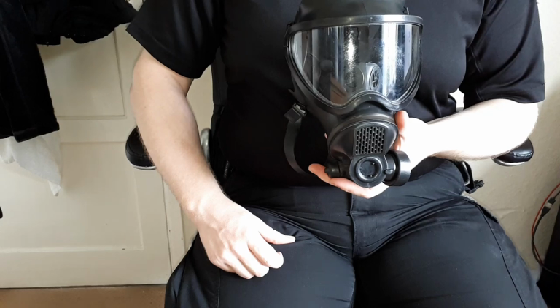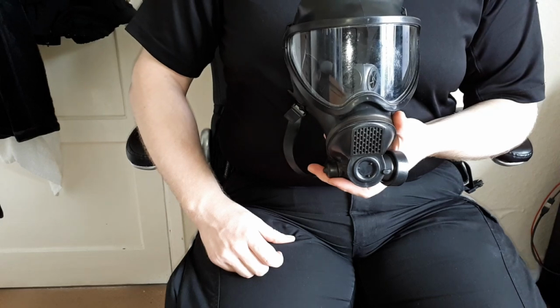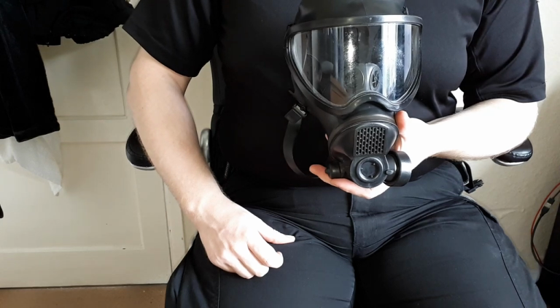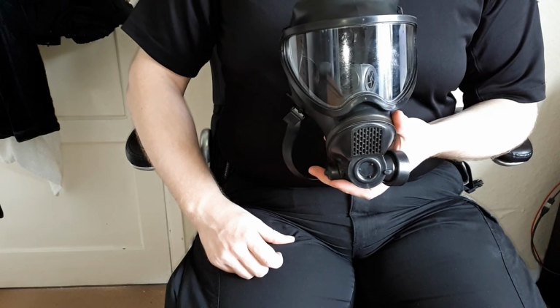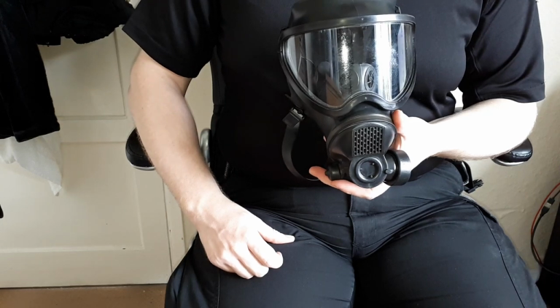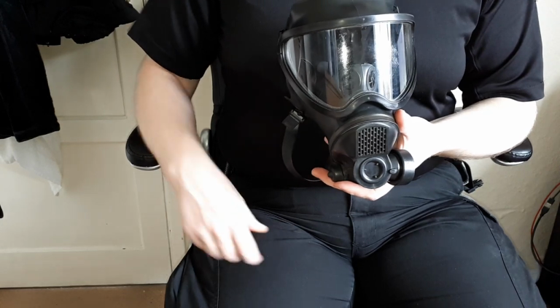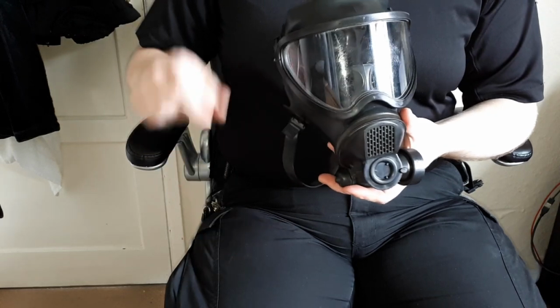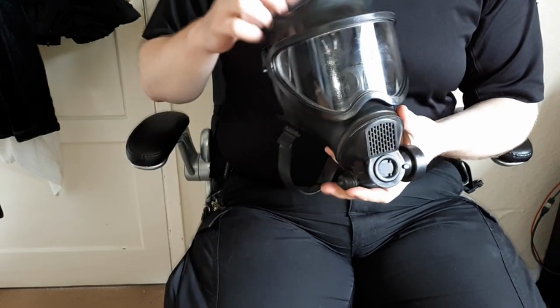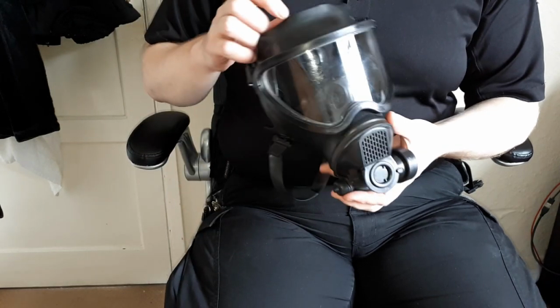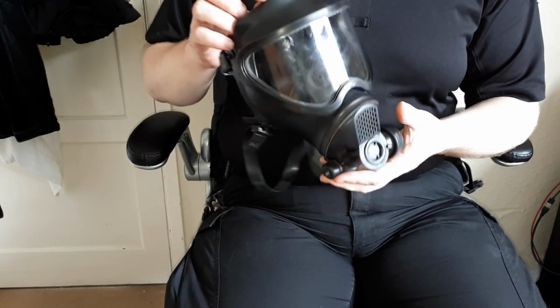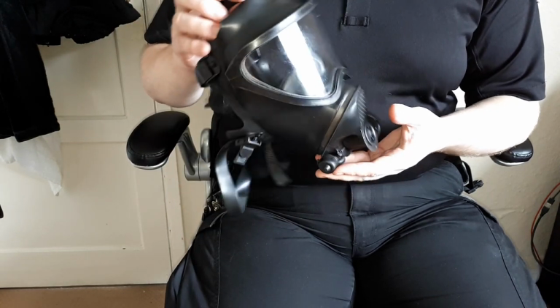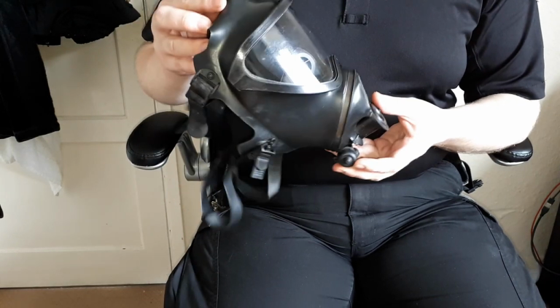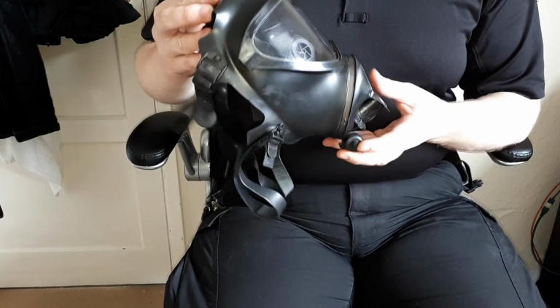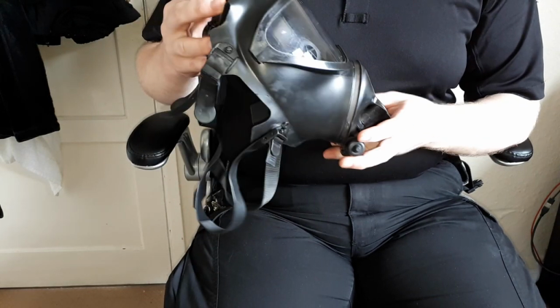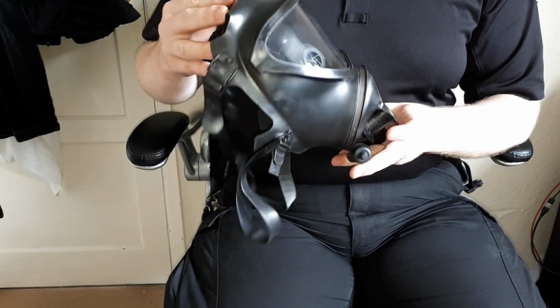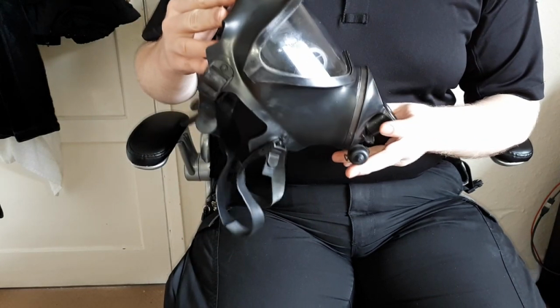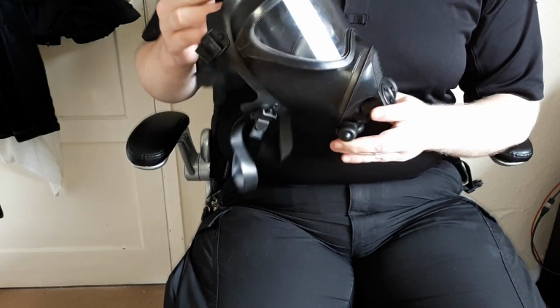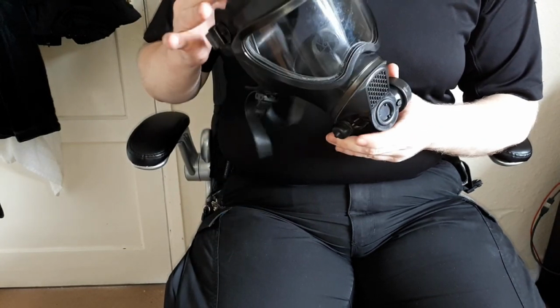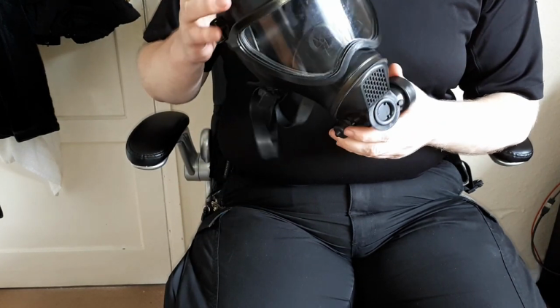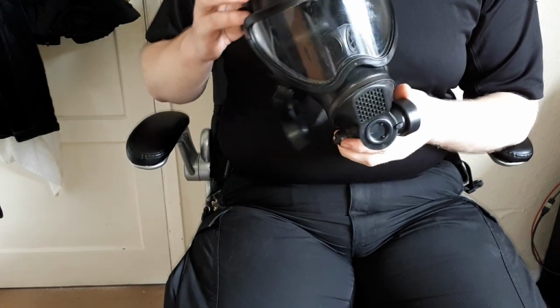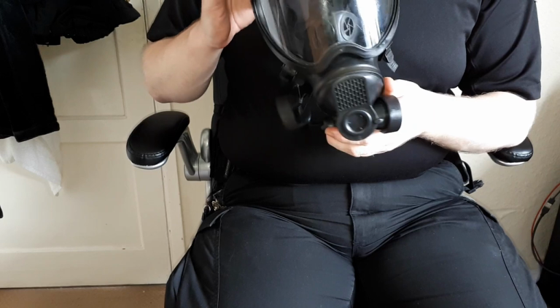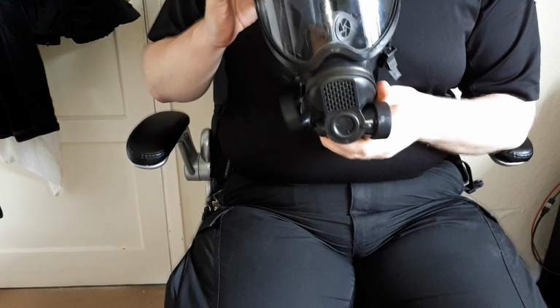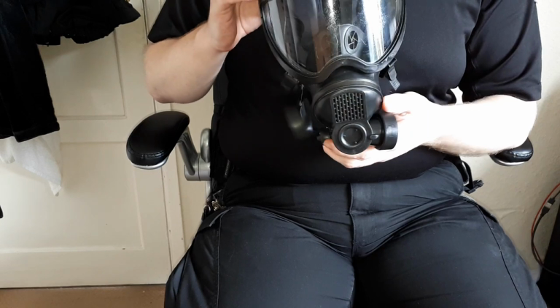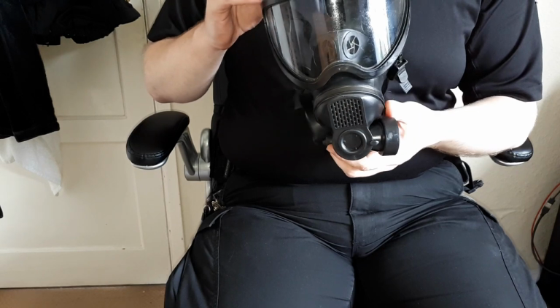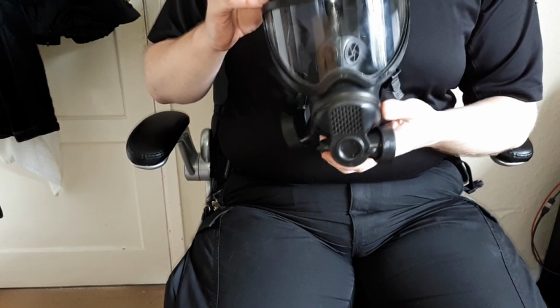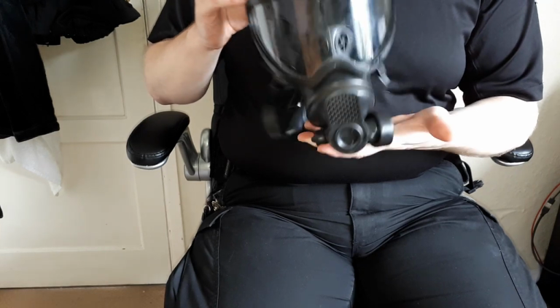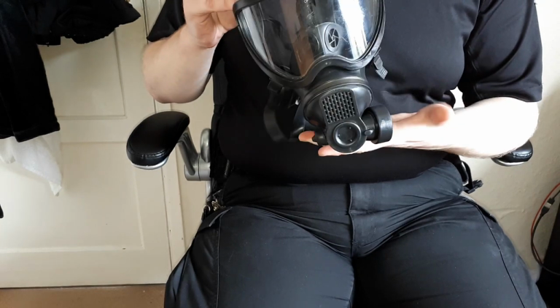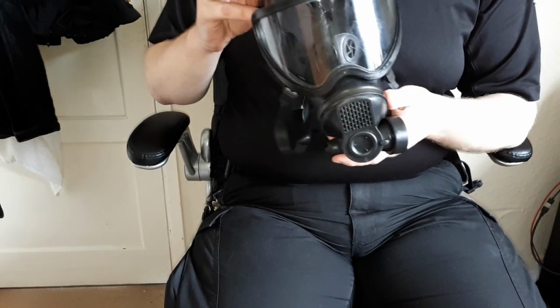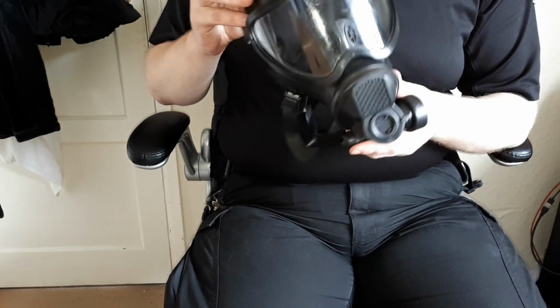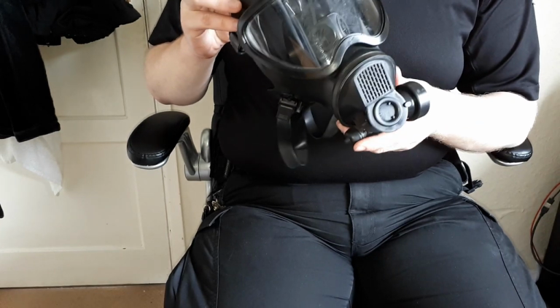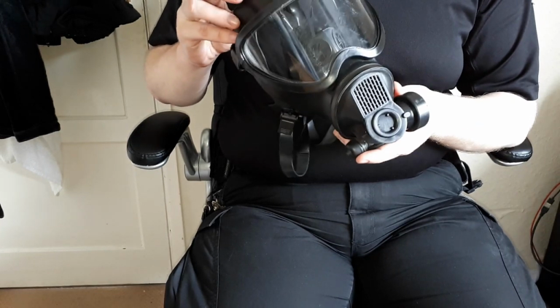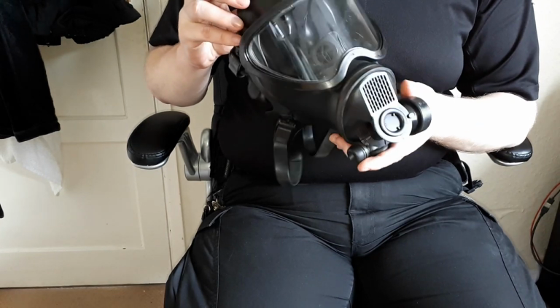Hello, this is going to be a short video just showing you a new respirator that I received. I say new — it's actually old.